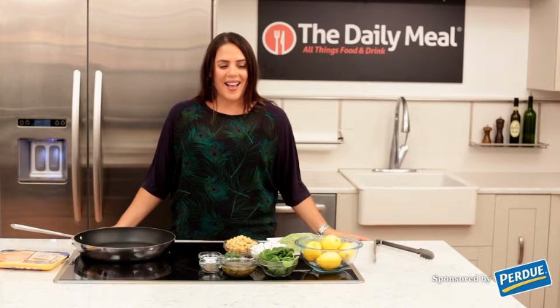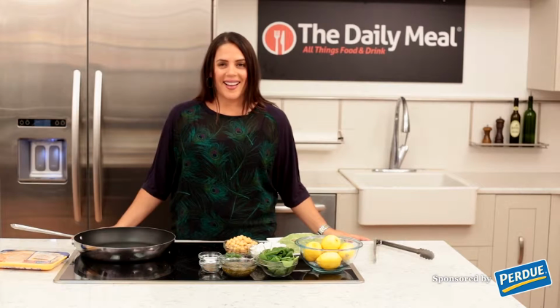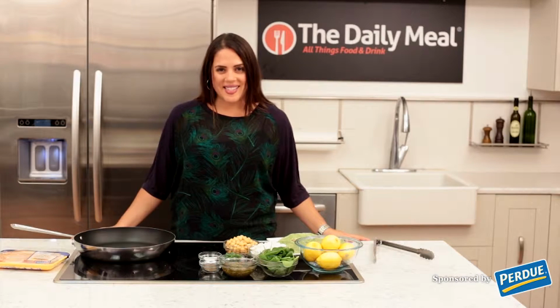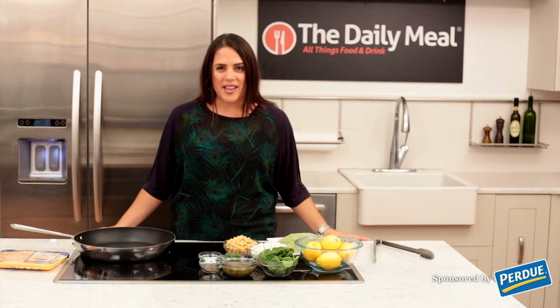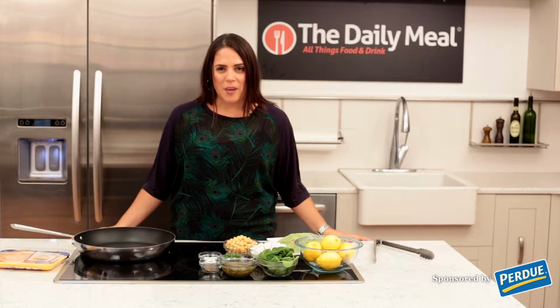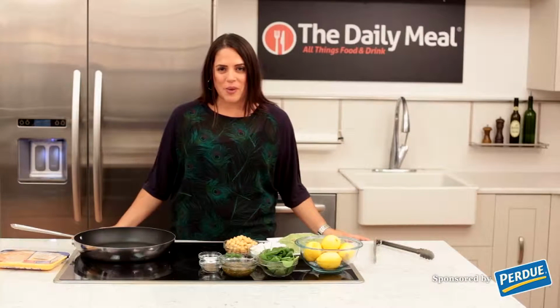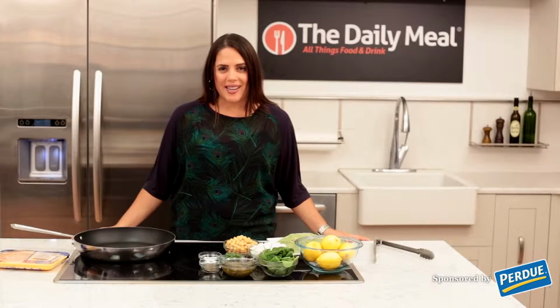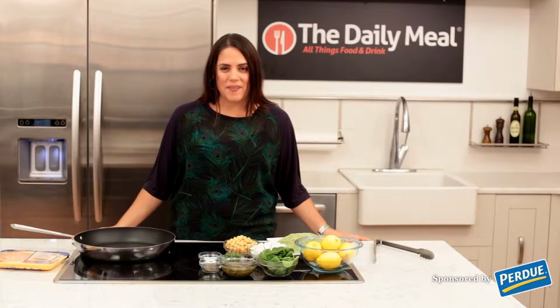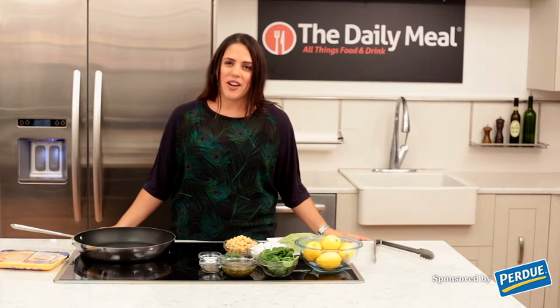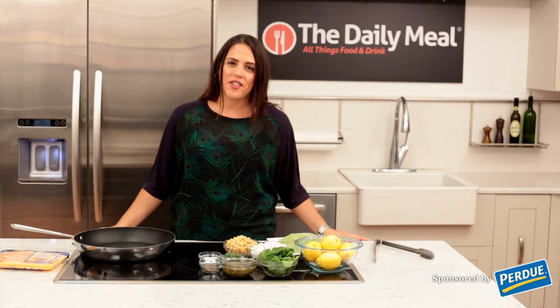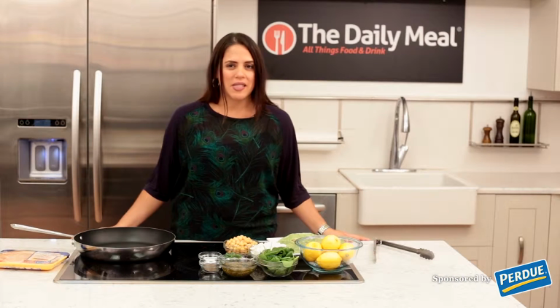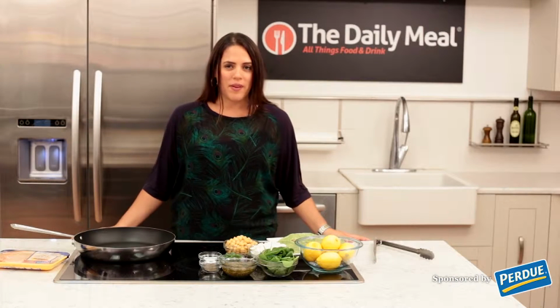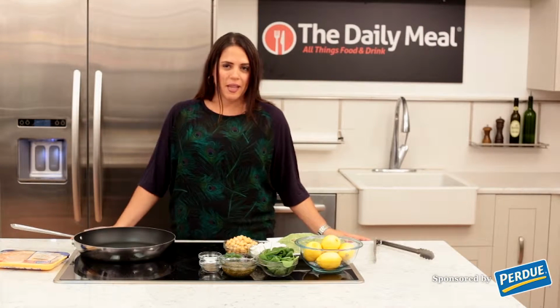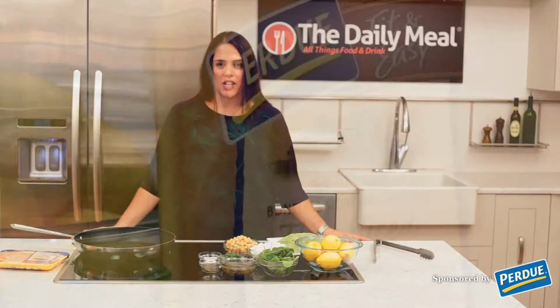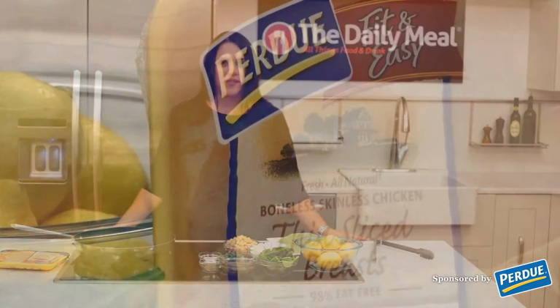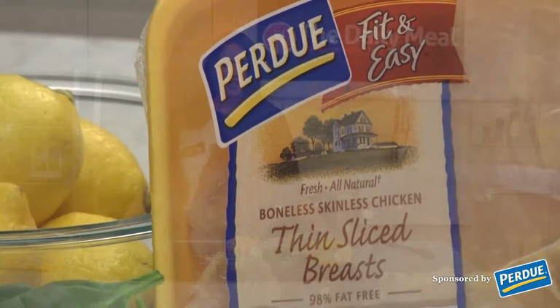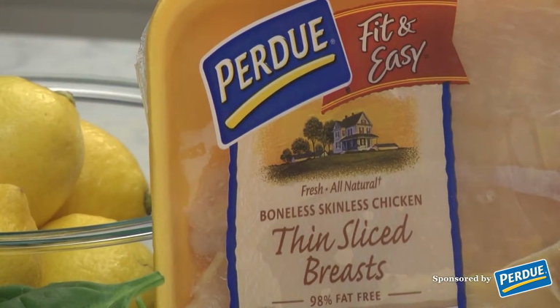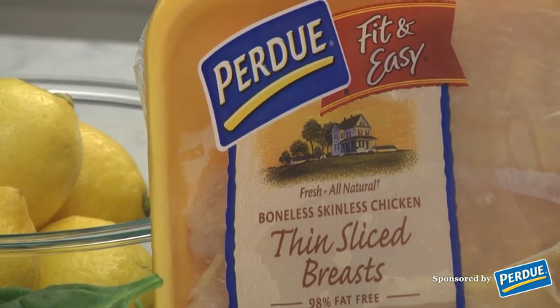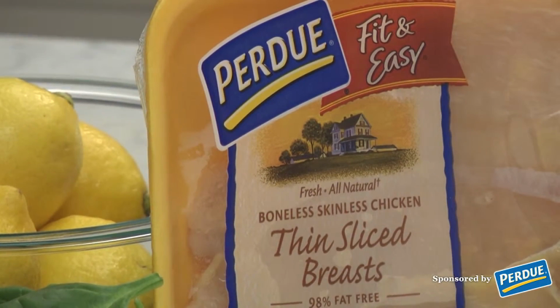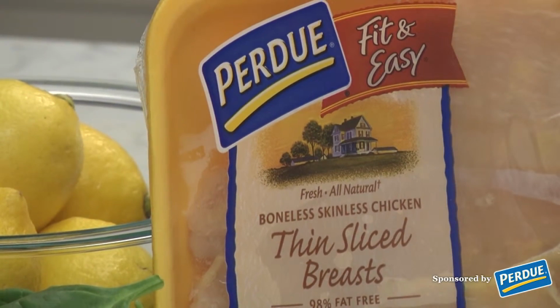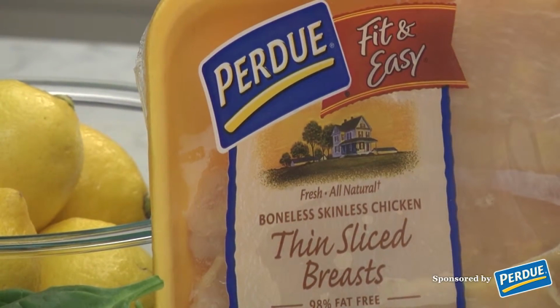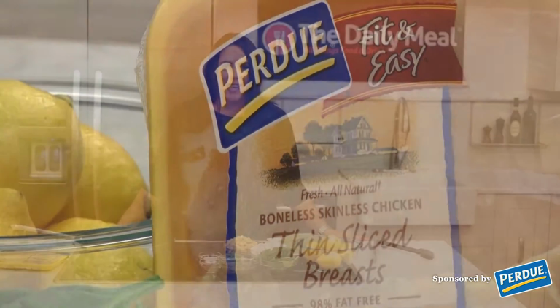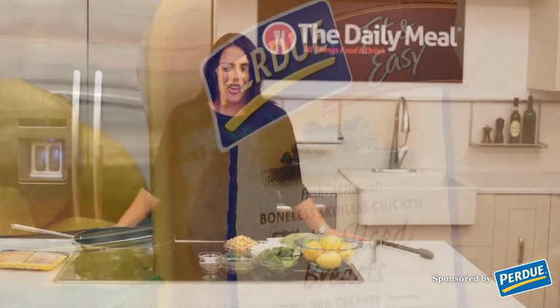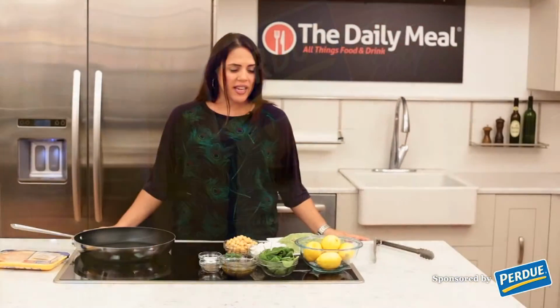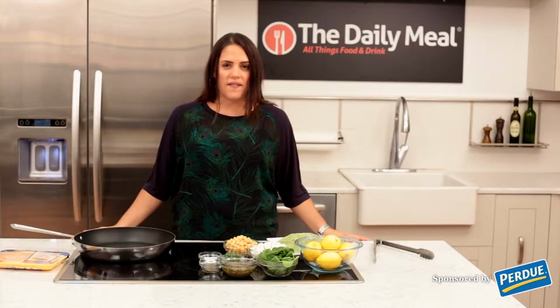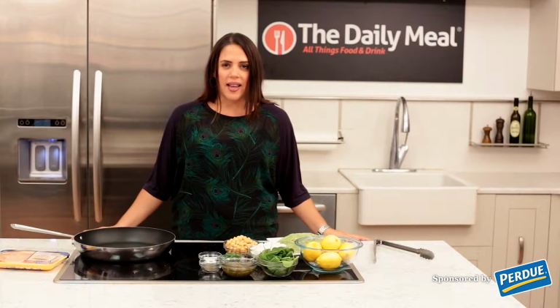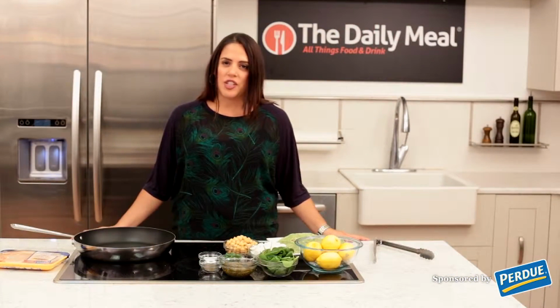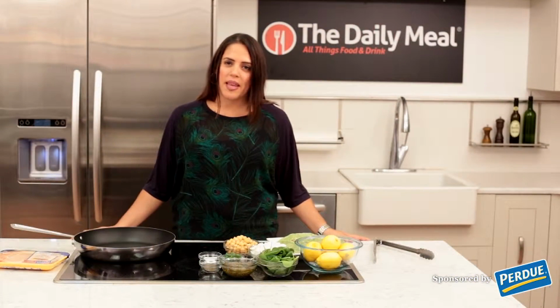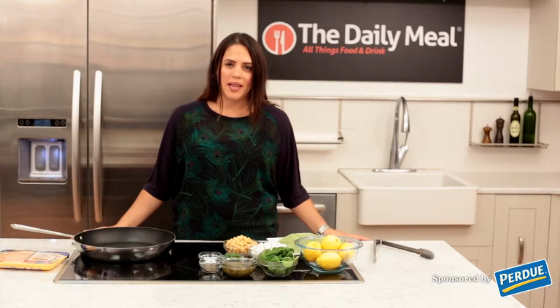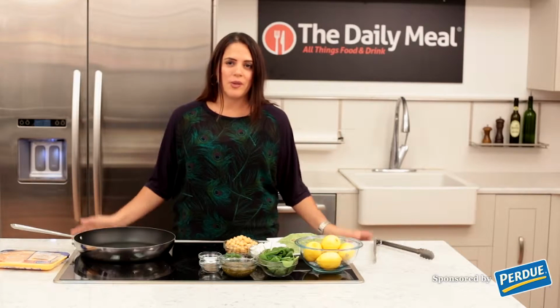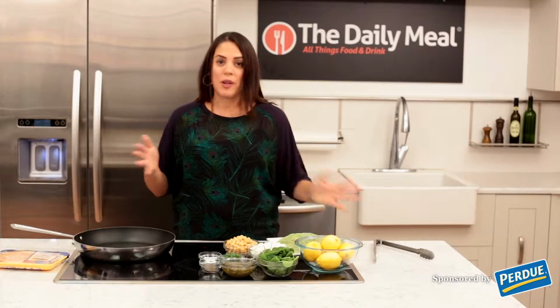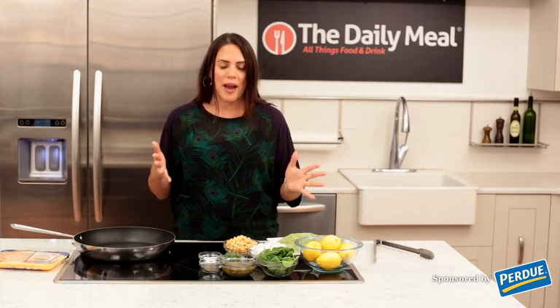Hi, it's Linda with GigglesGobblesandGulps.com for another great recipe from the Daily Meal Kitchen featuring Purdue. Today's recipe is a chicken feta chickpea pesto spinach wrap.